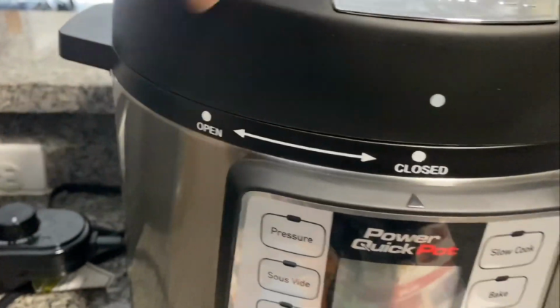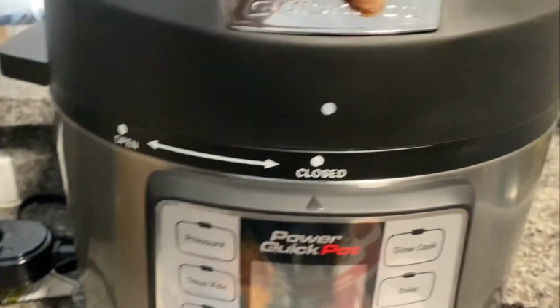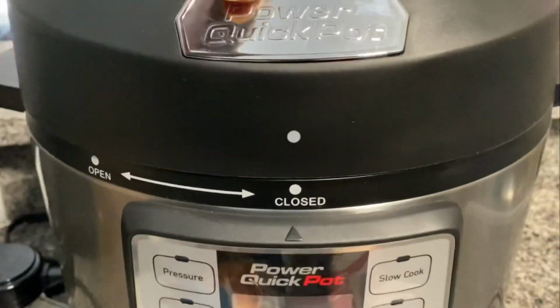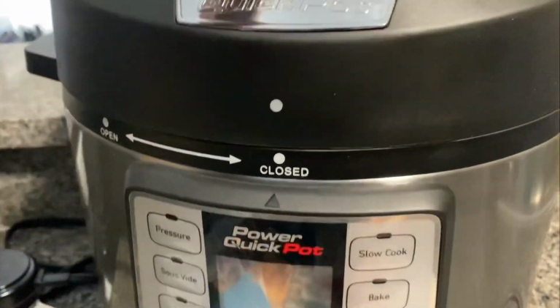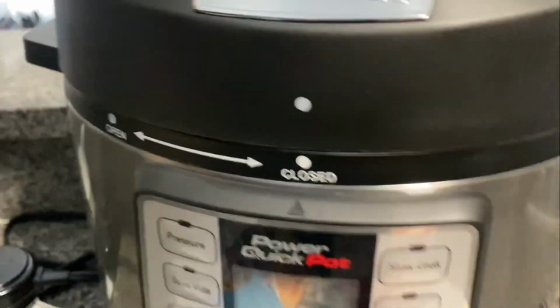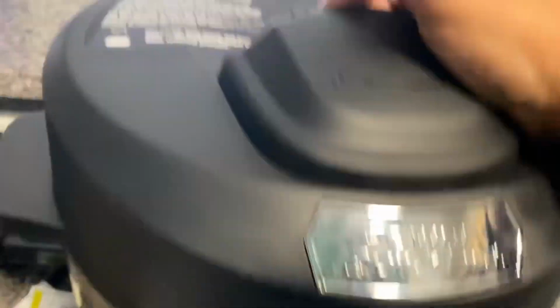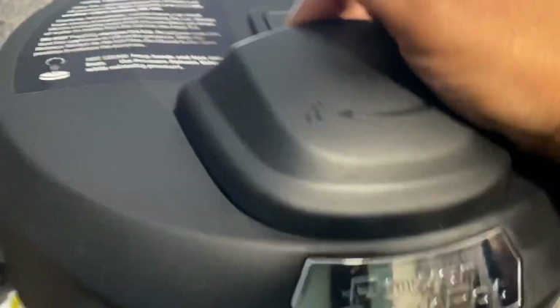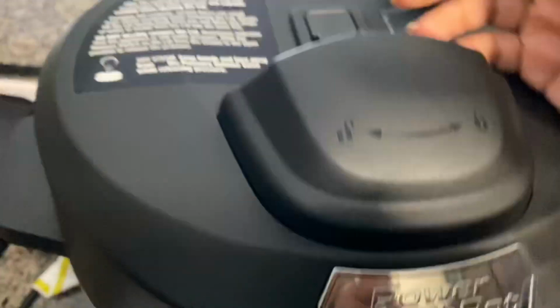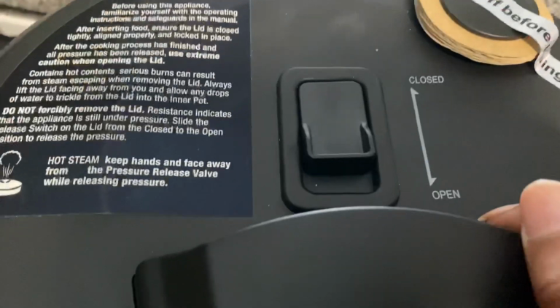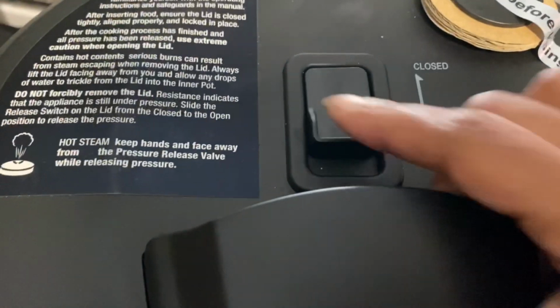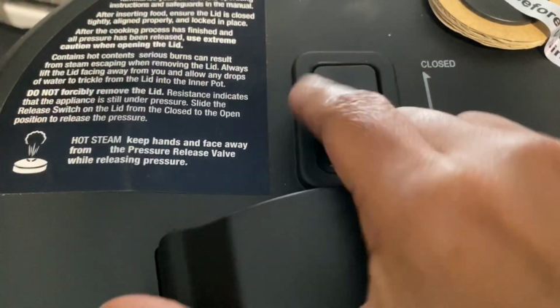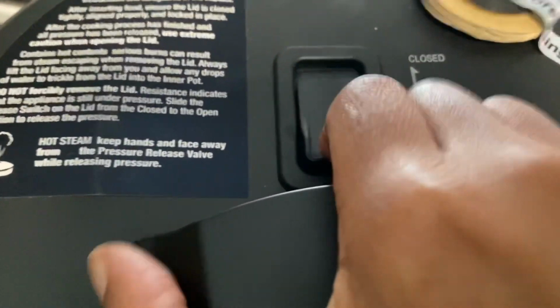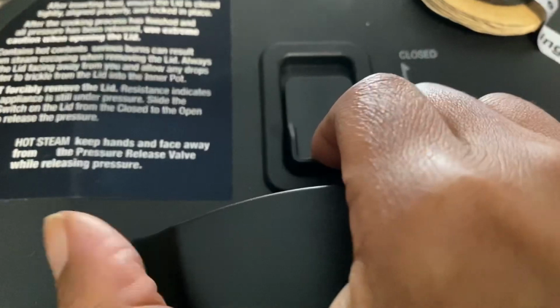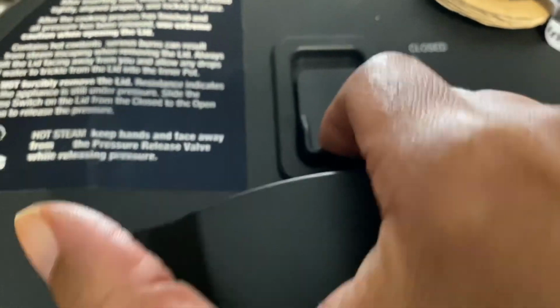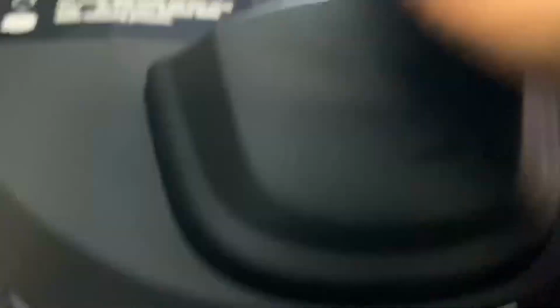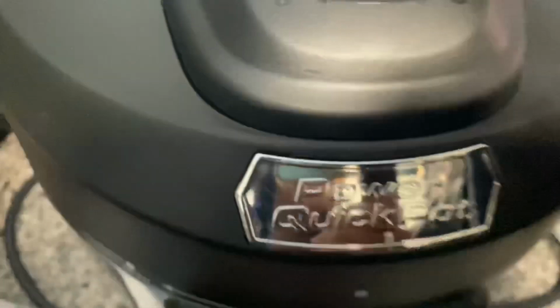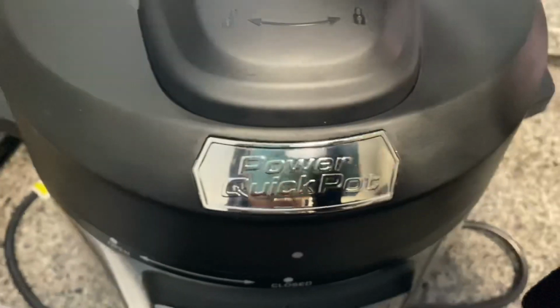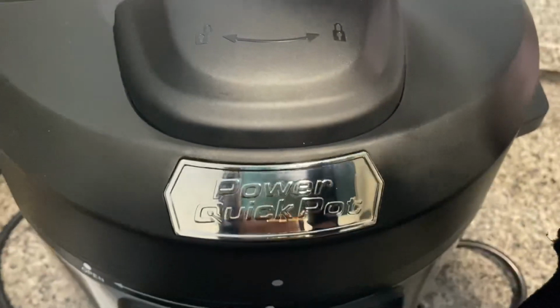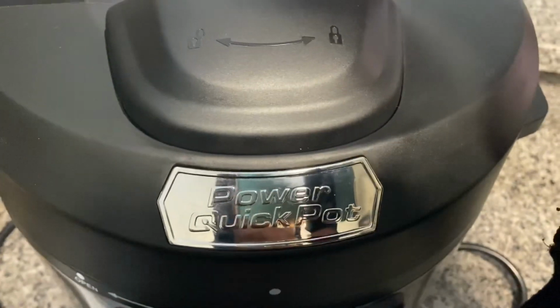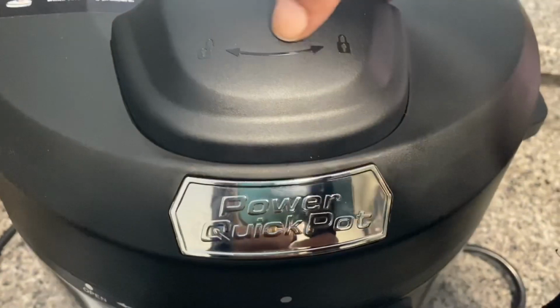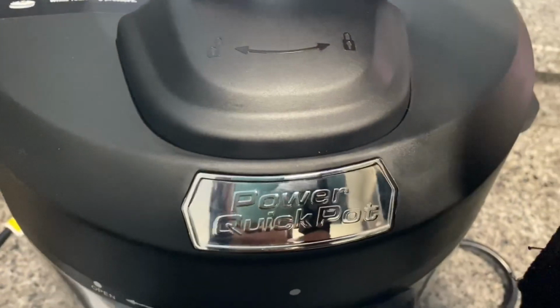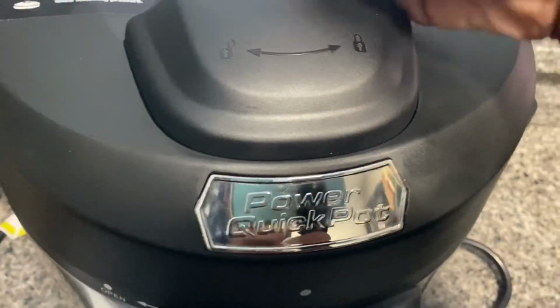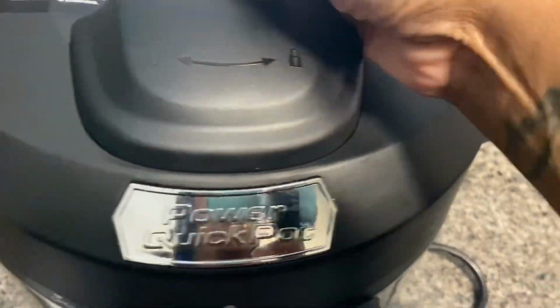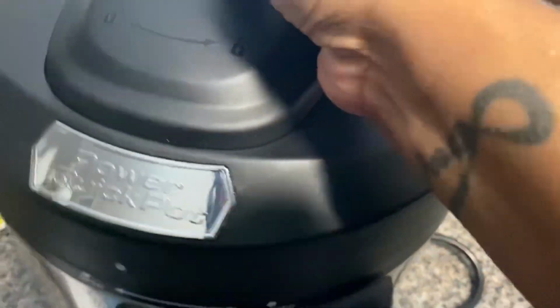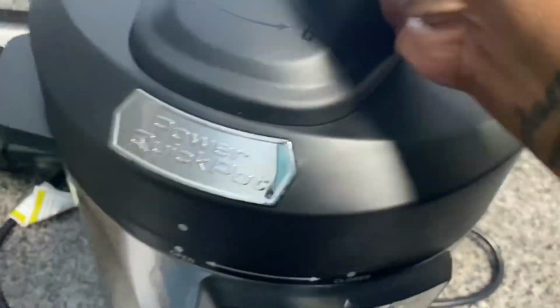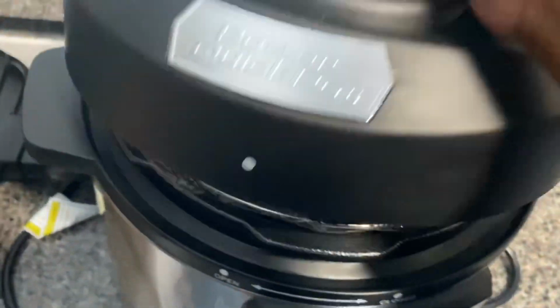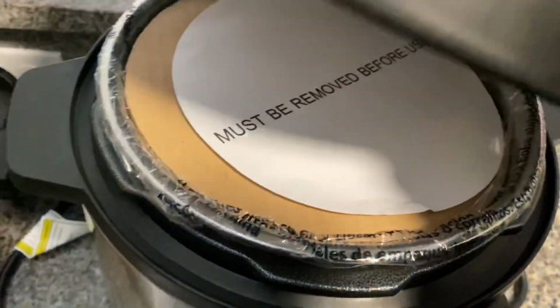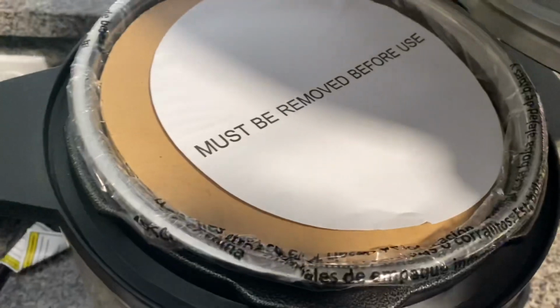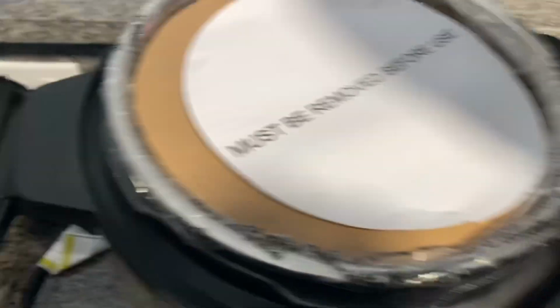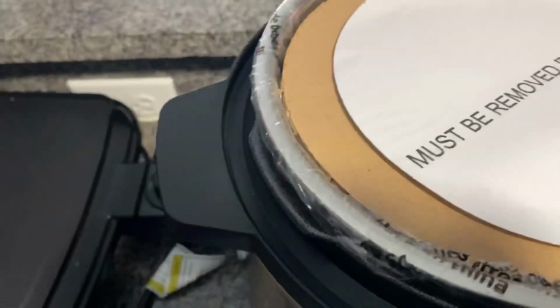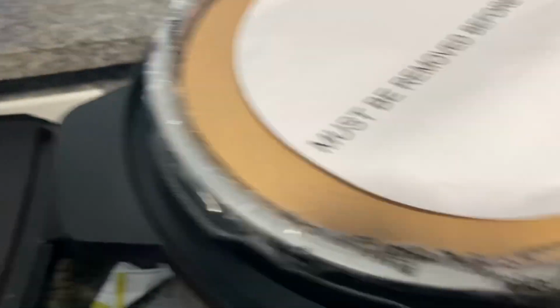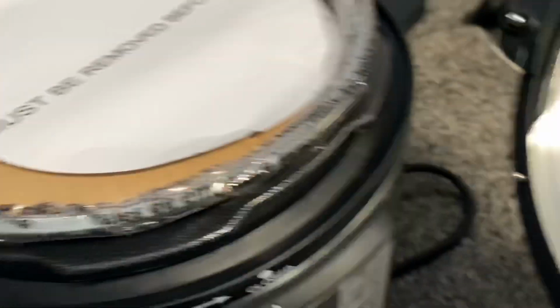How do you open it? It has a little thing up here — you pull that. This turns to the left and we are open.